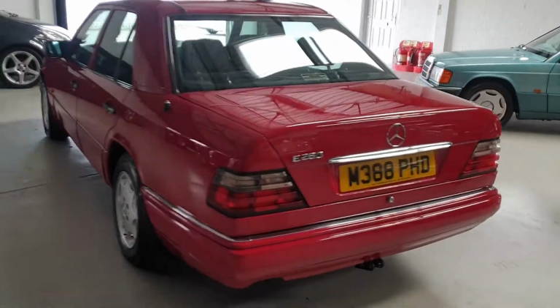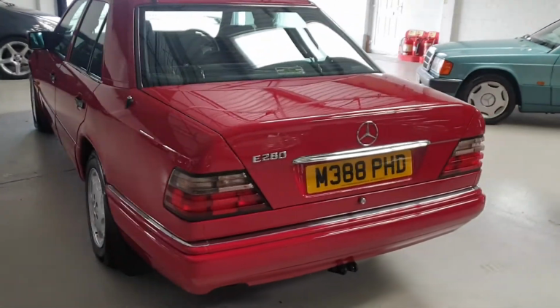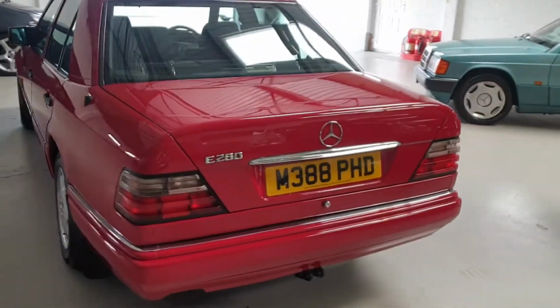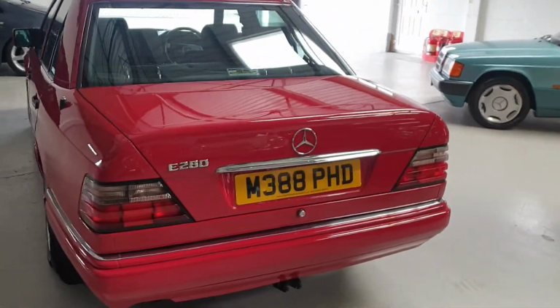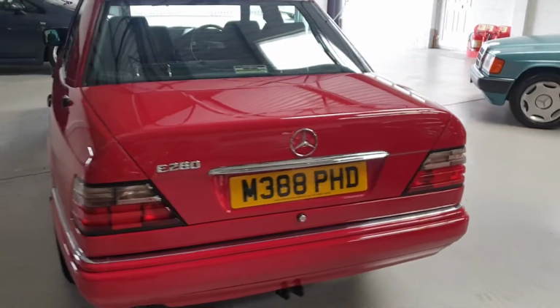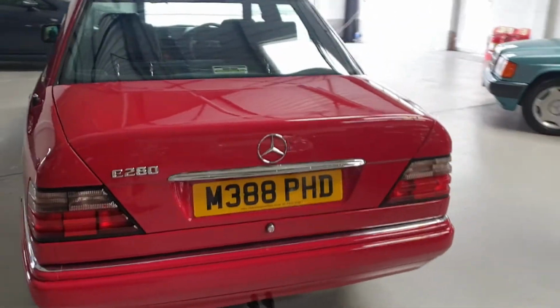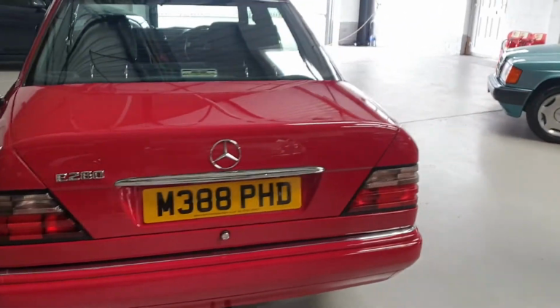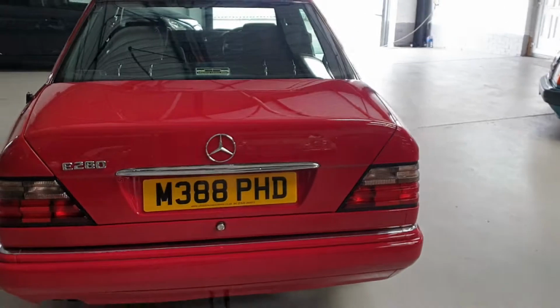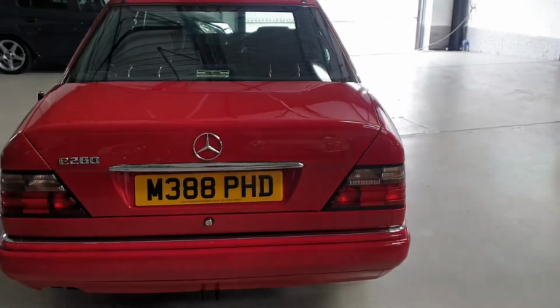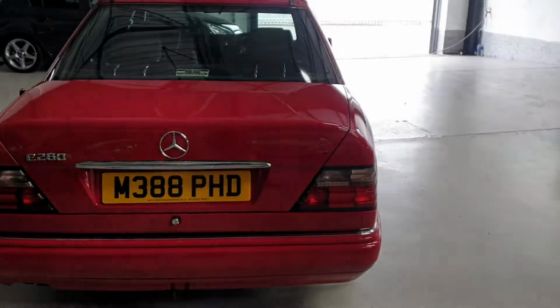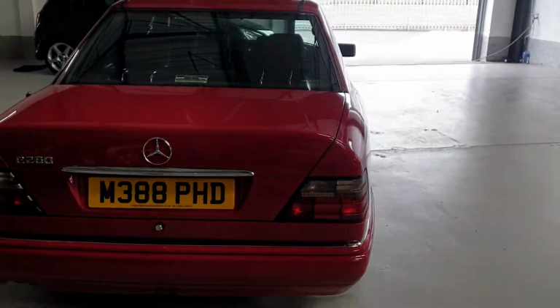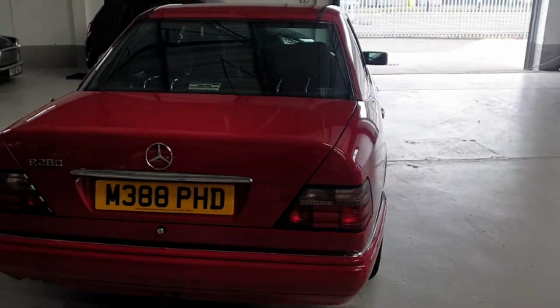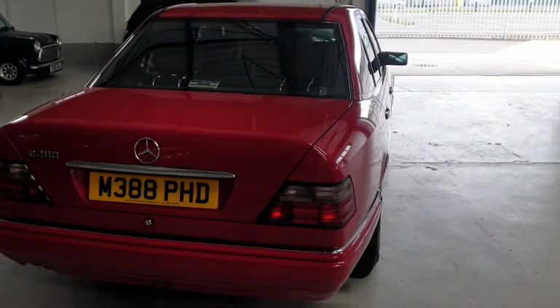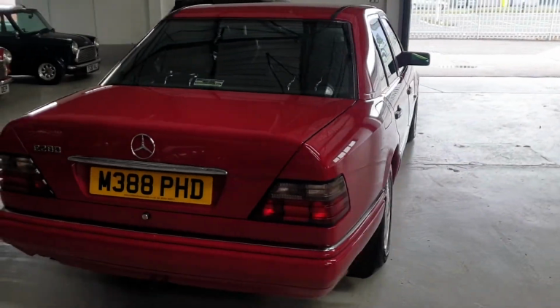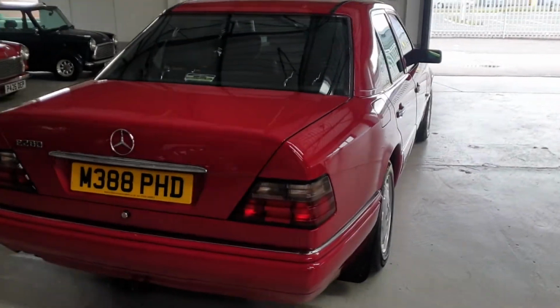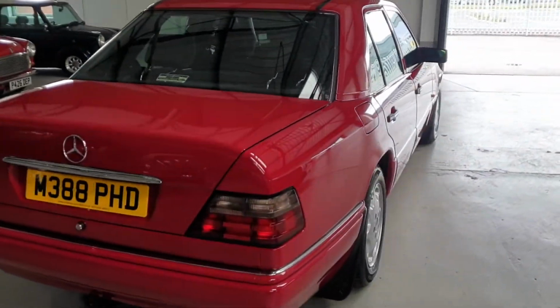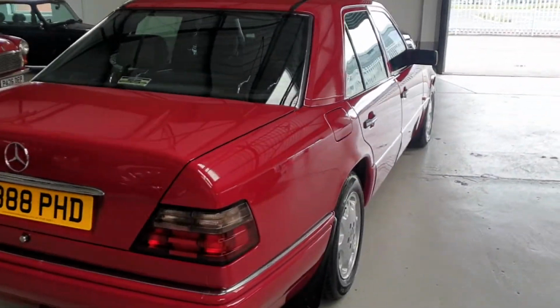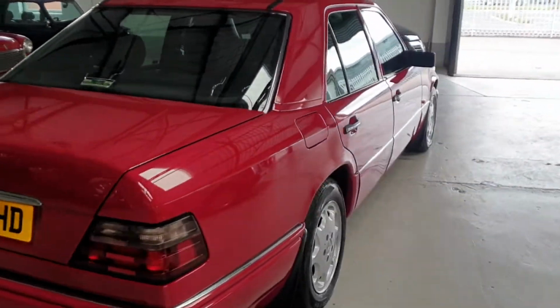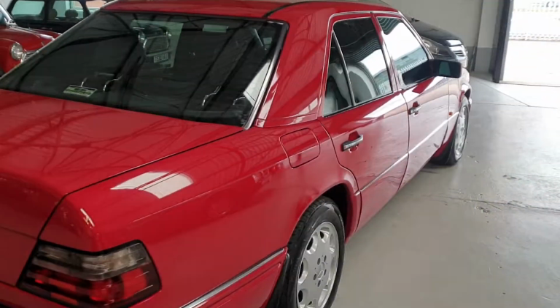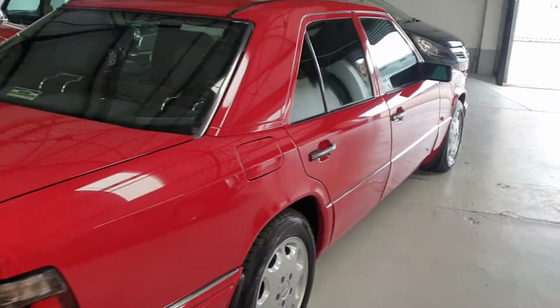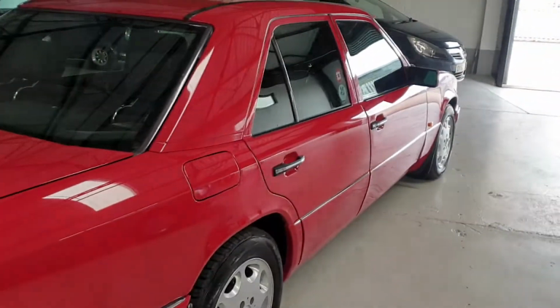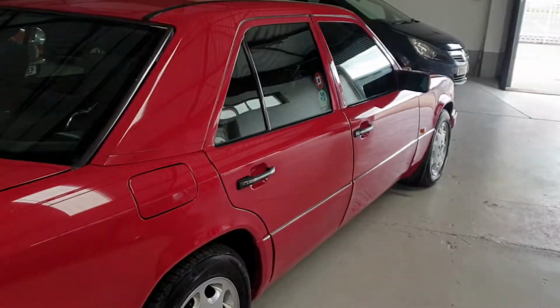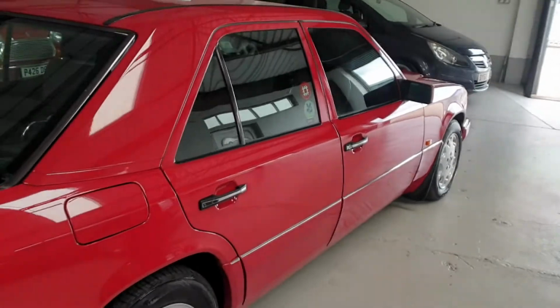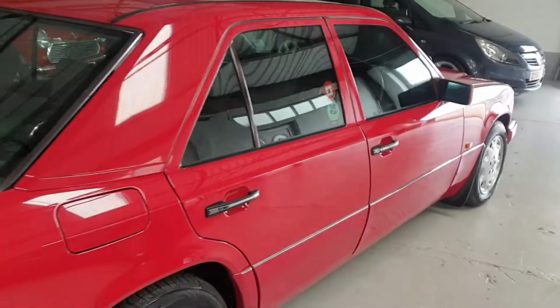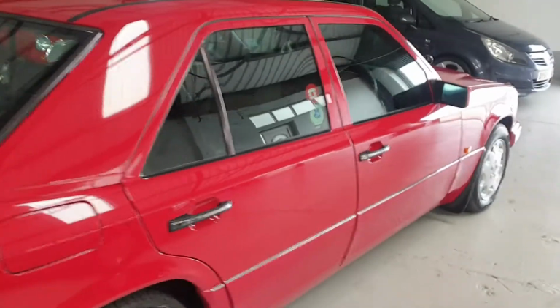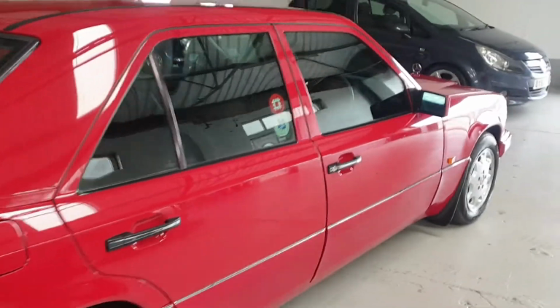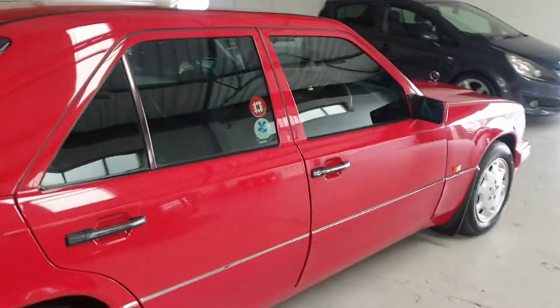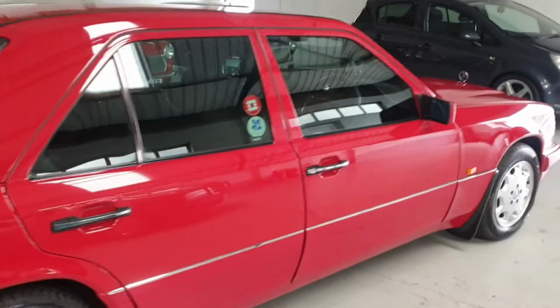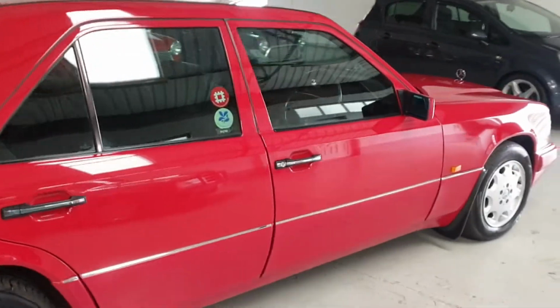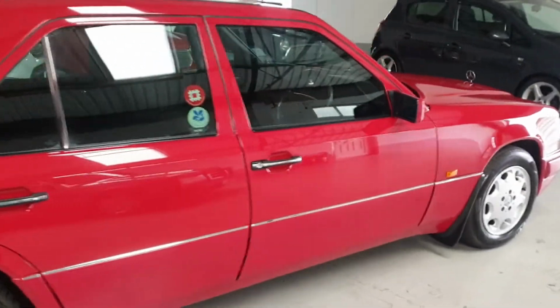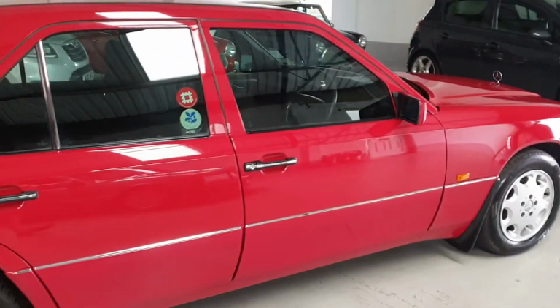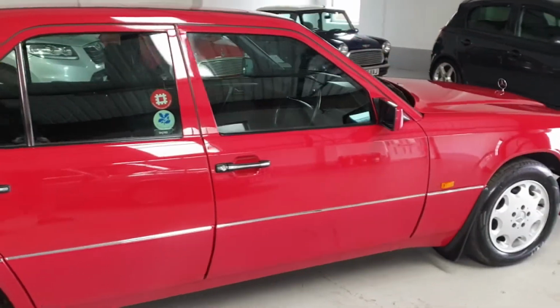This lovely car has 166,000 miles, had three previous keepers, and has an amazing 14 service history stamps in the book. It was most recently serviced by a local specialist.